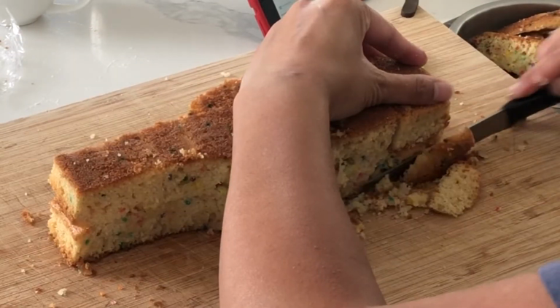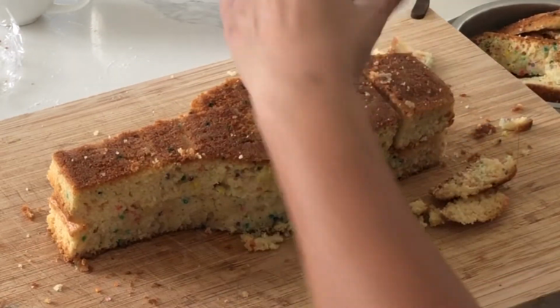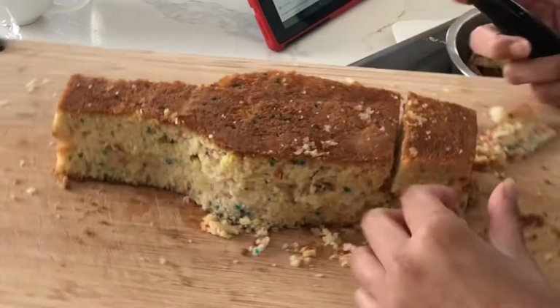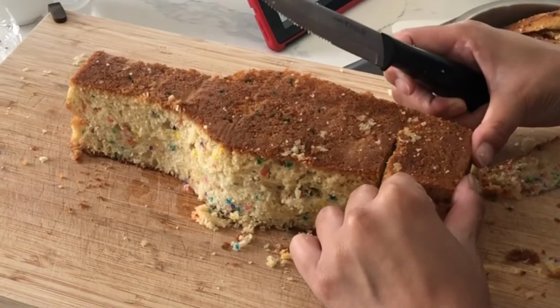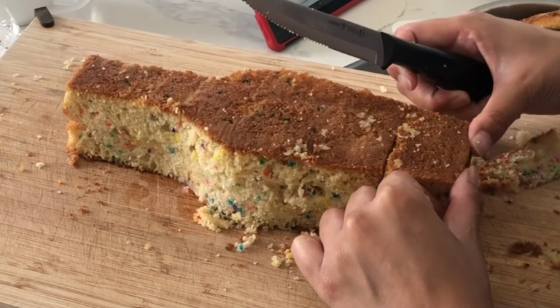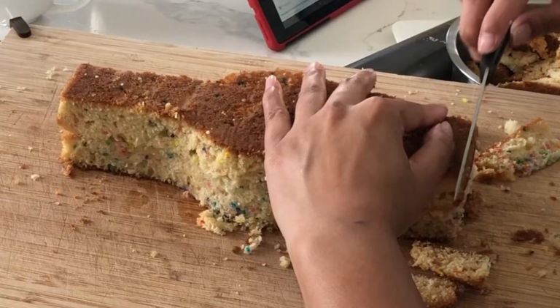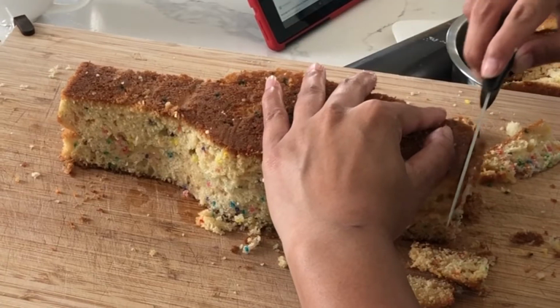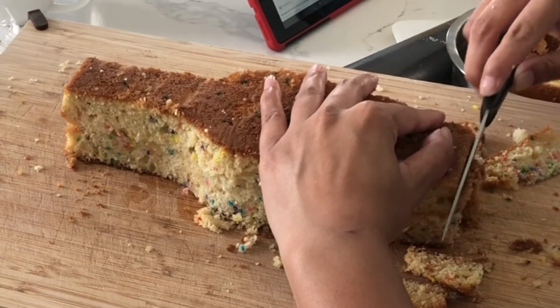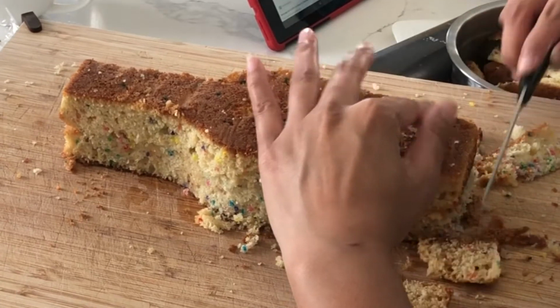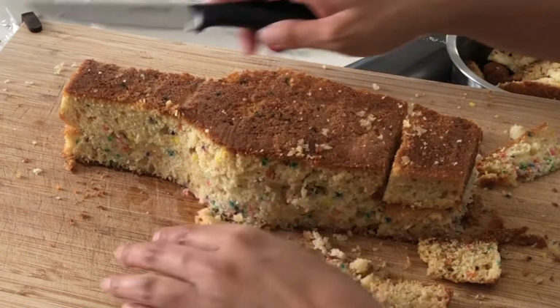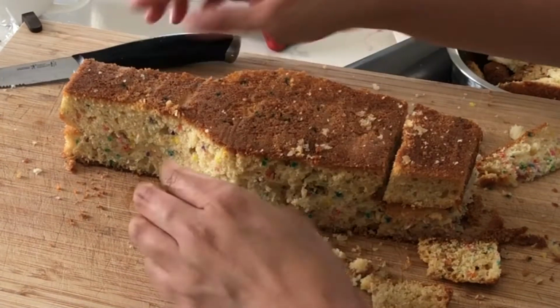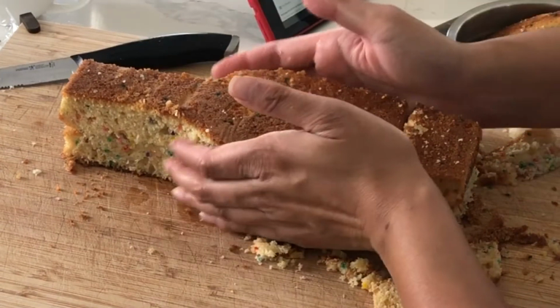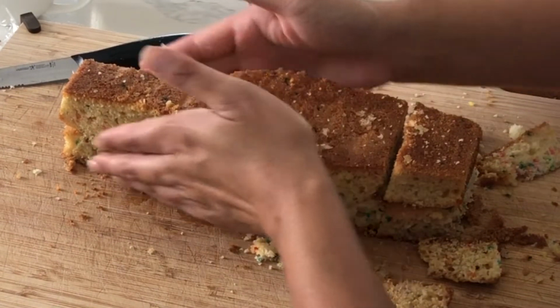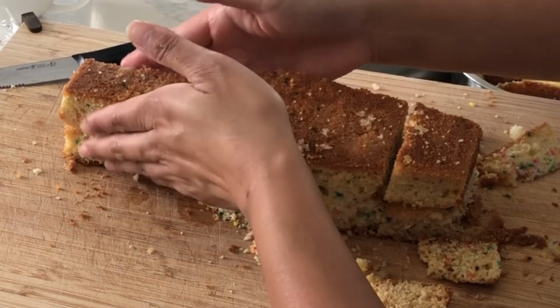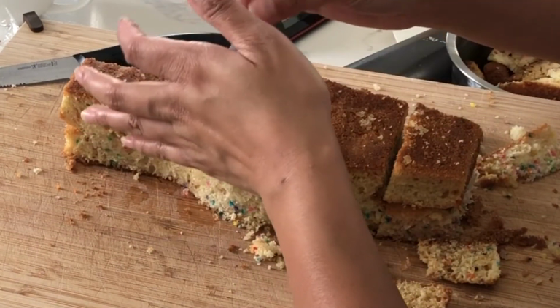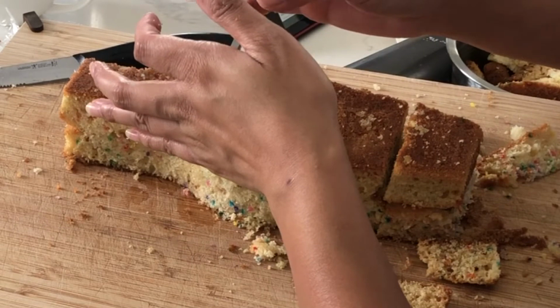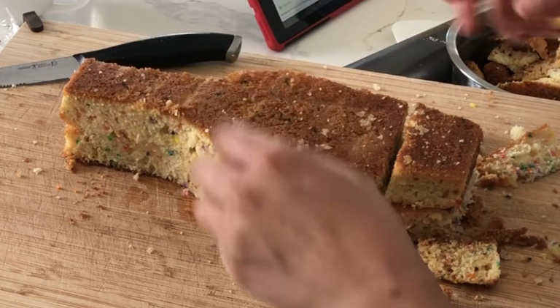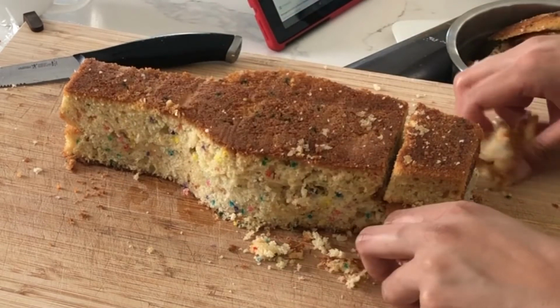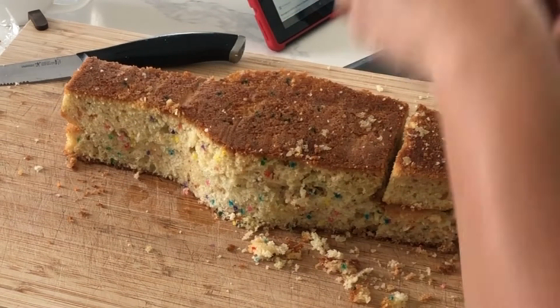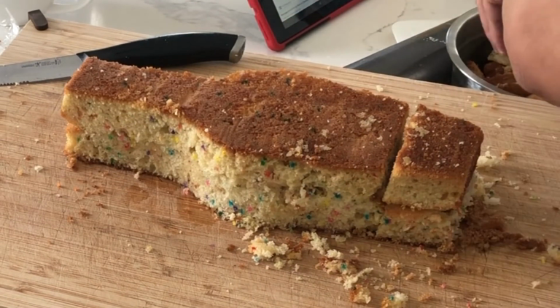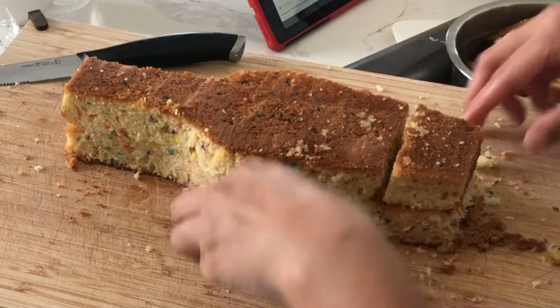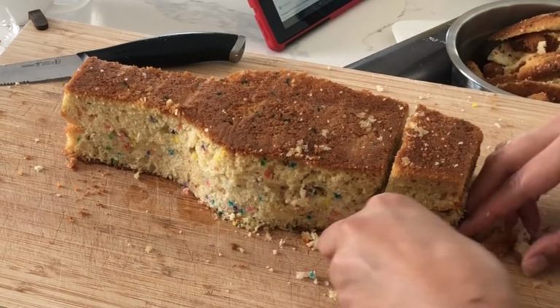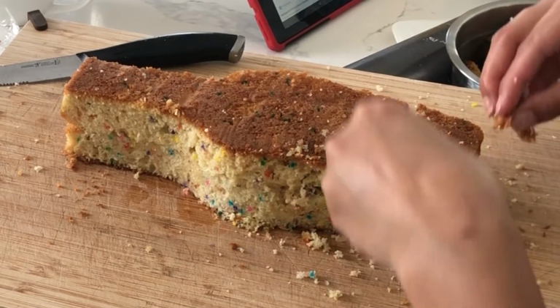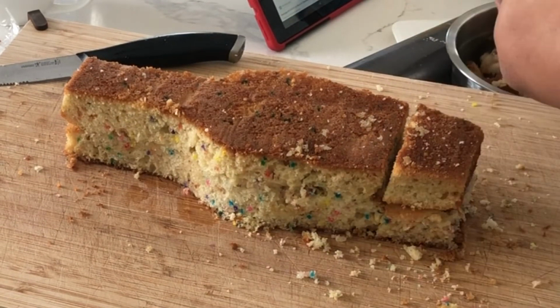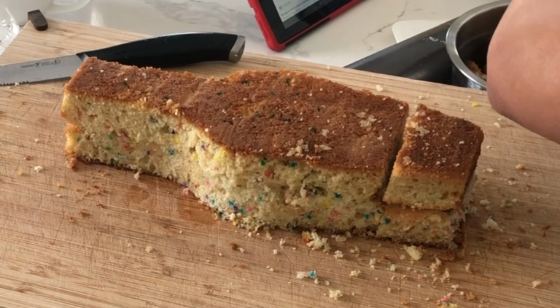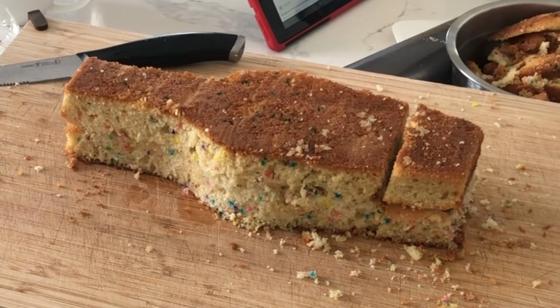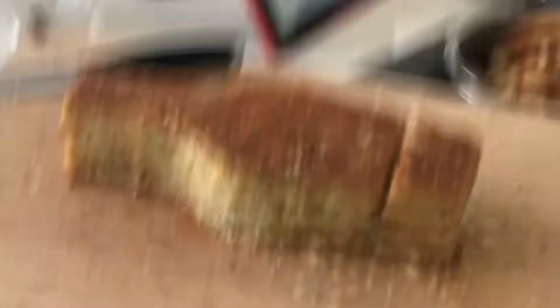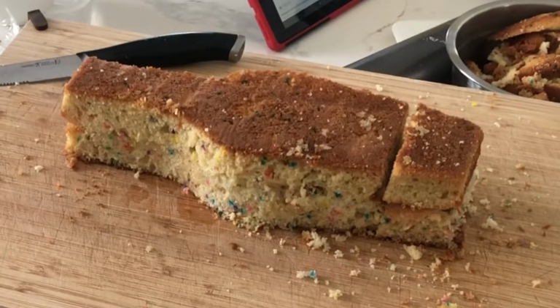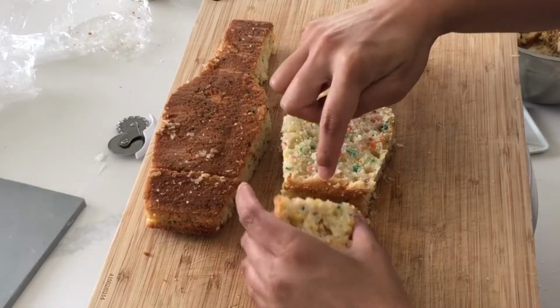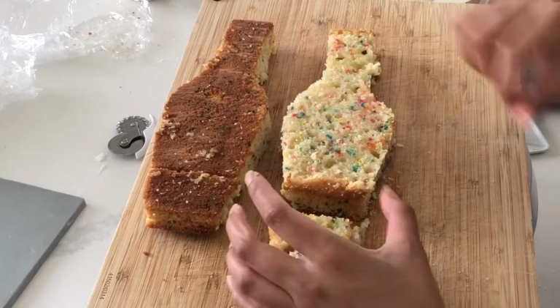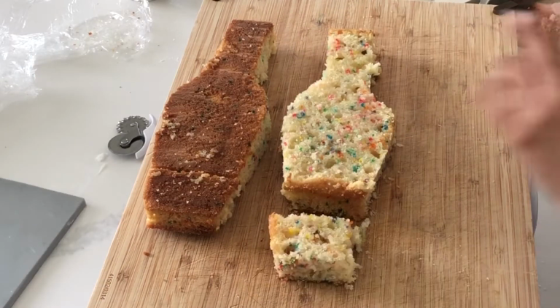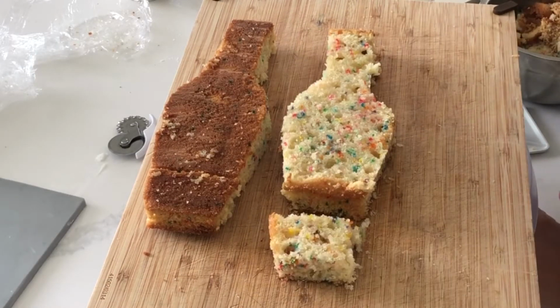I'm adding on this little piece because I want to elongate that bottle, and I'm just adding whatever I see fit. If this was a stacked cake where it was actually 3D and standing, I'd be a little bit more careful about how I'm adding things, but this is just going to lay flat.